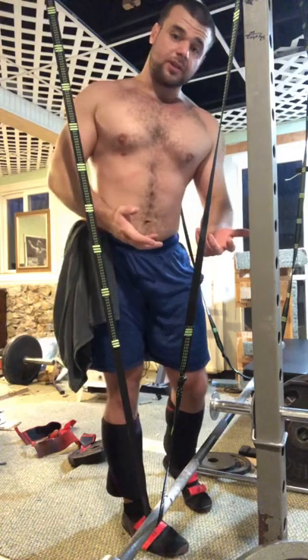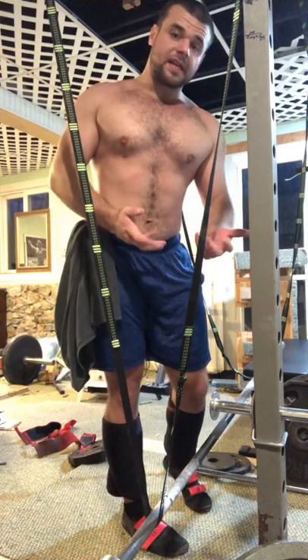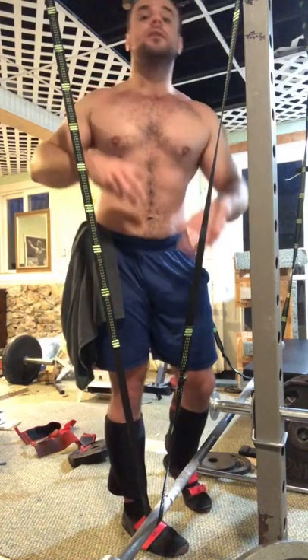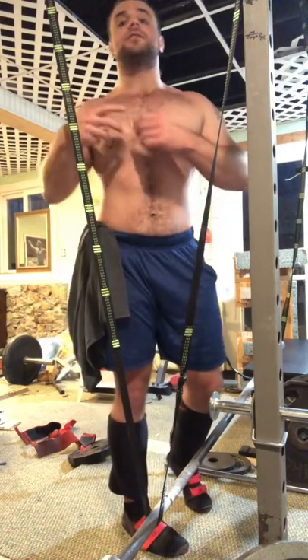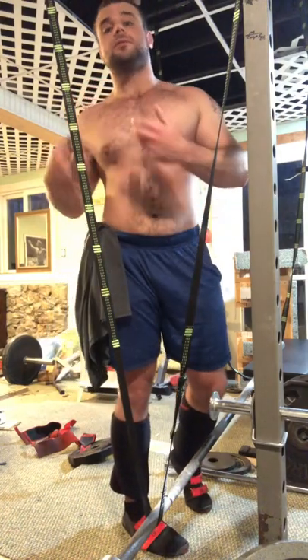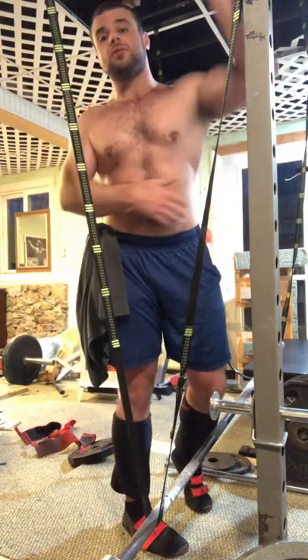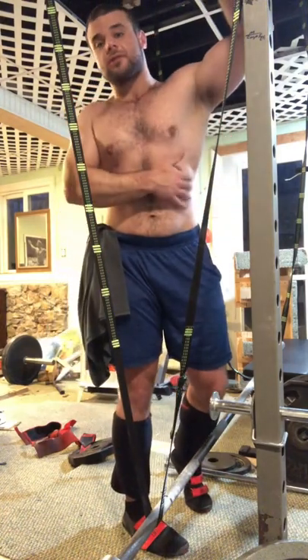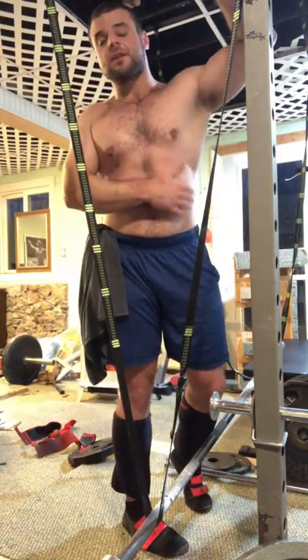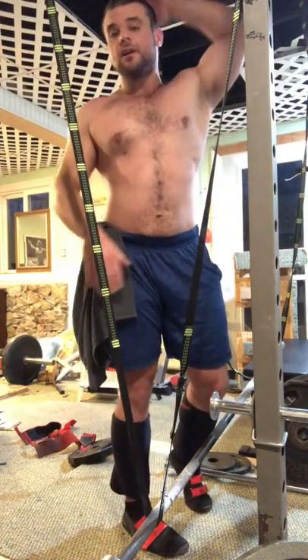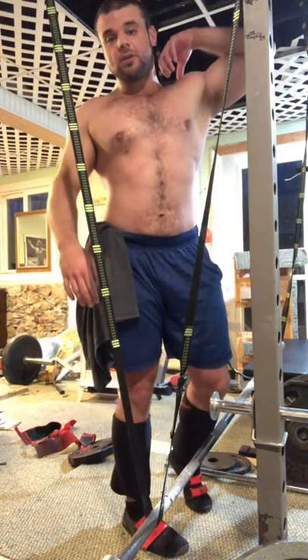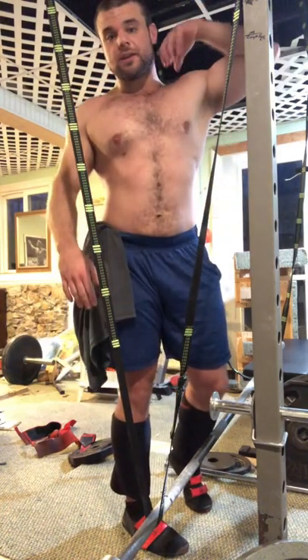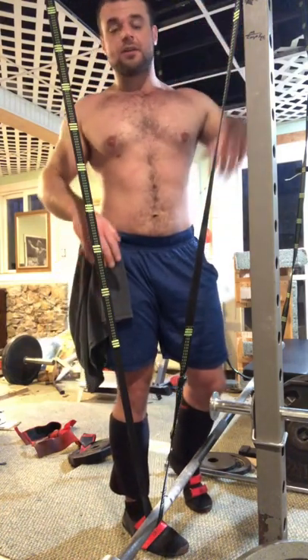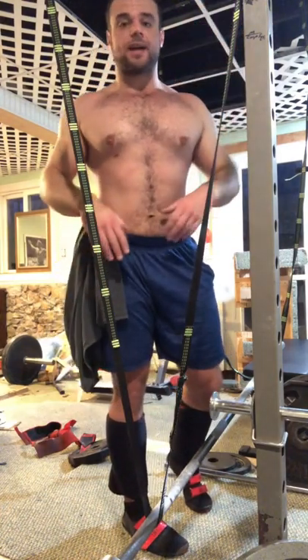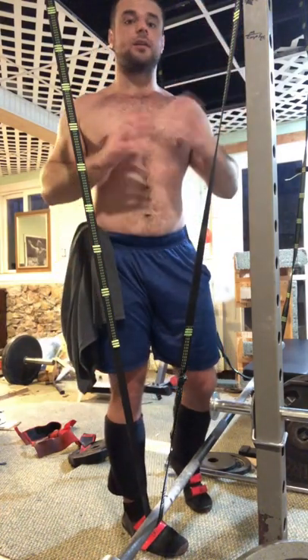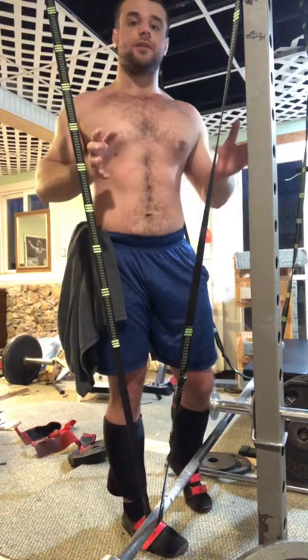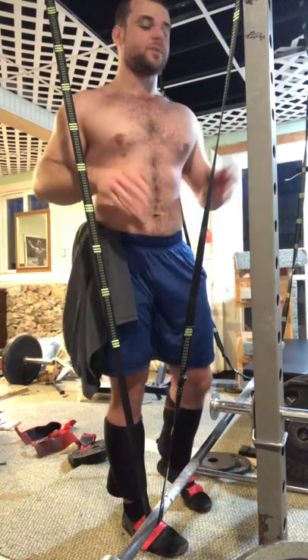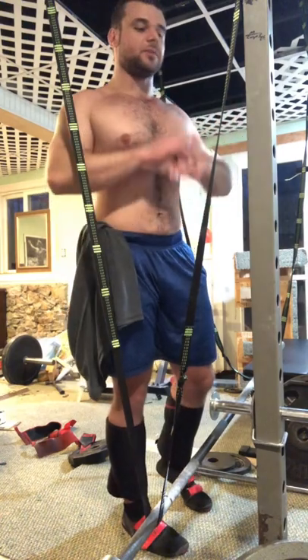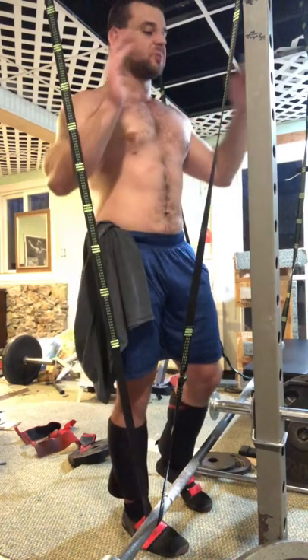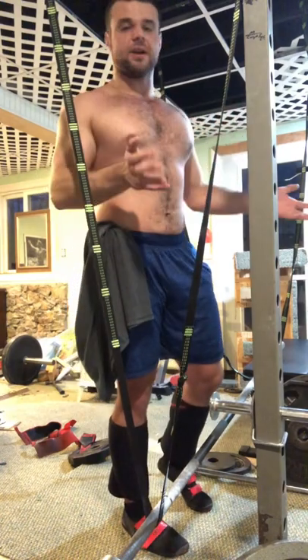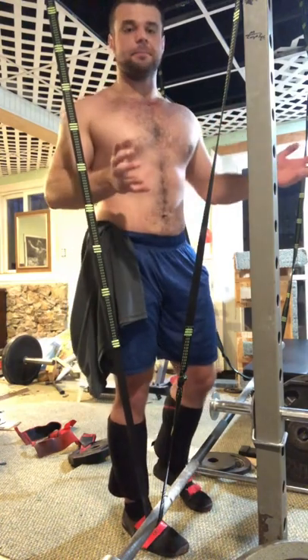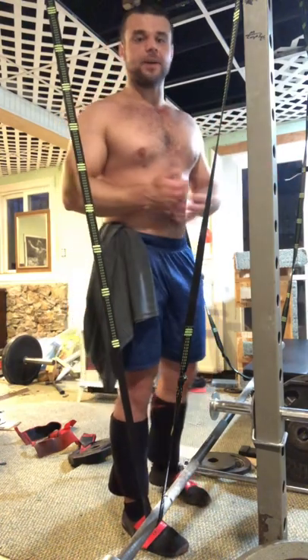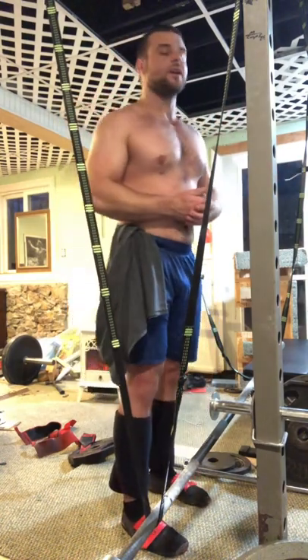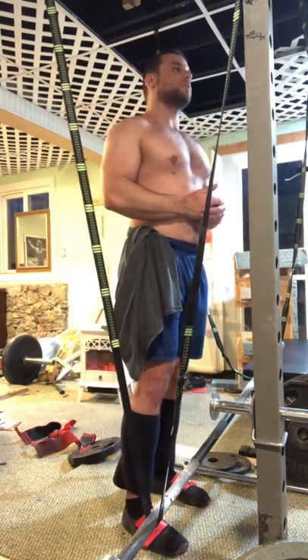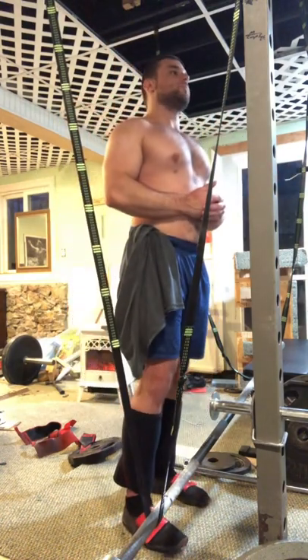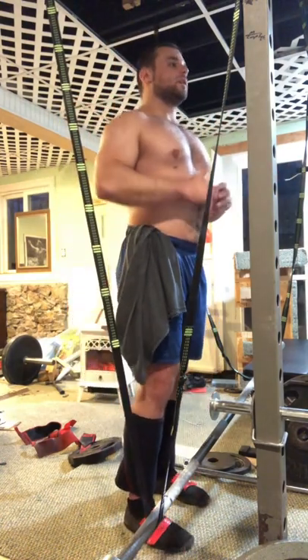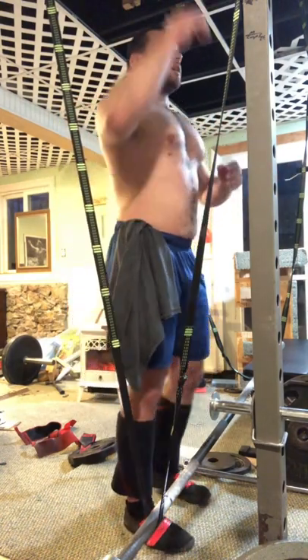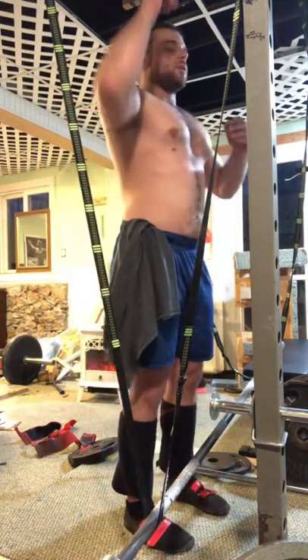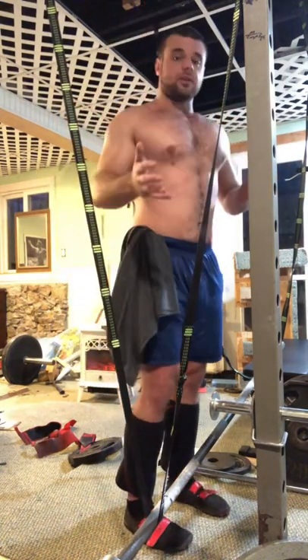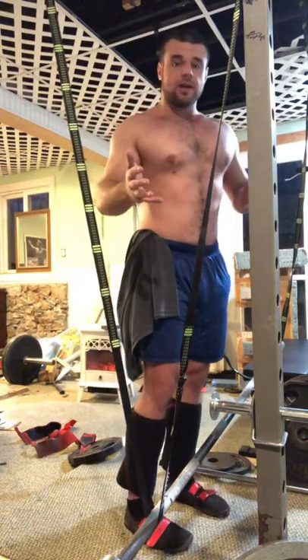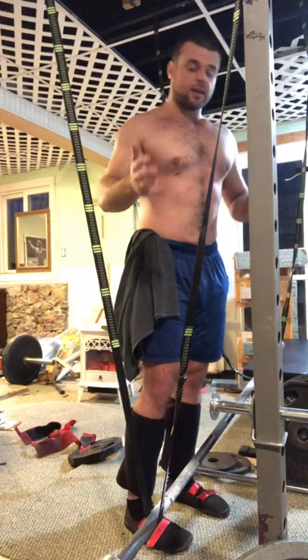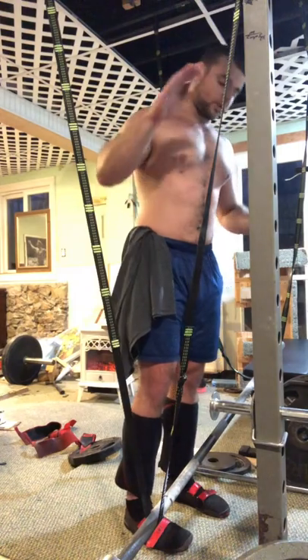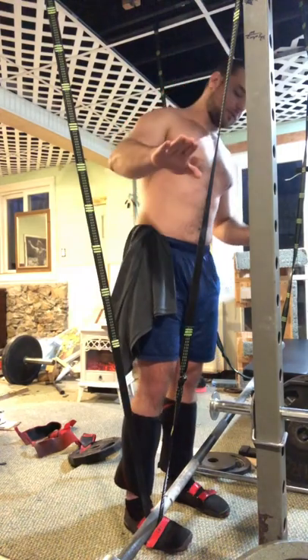What I'm about to show you is going to blow up your lift. It's going to blow up your serratus, your delts, your upper back — all of it. It's just going to be a better time overall.